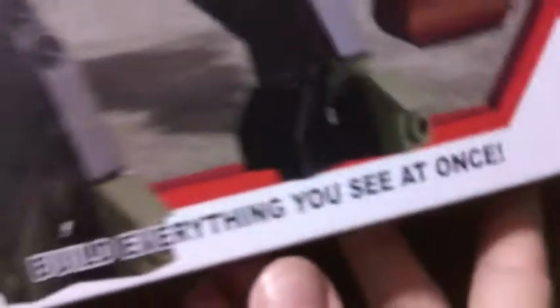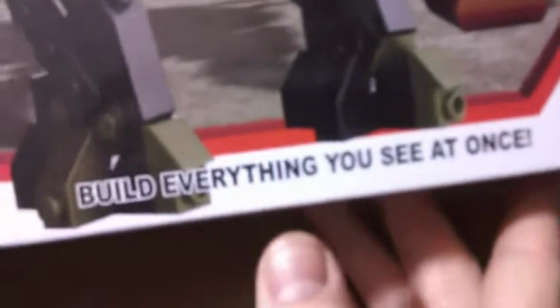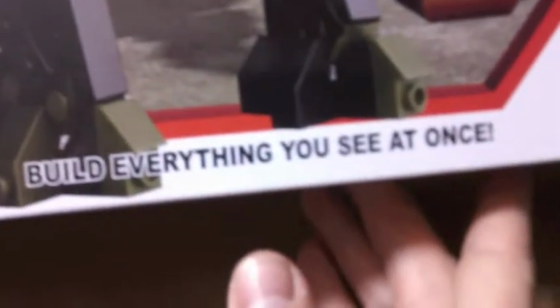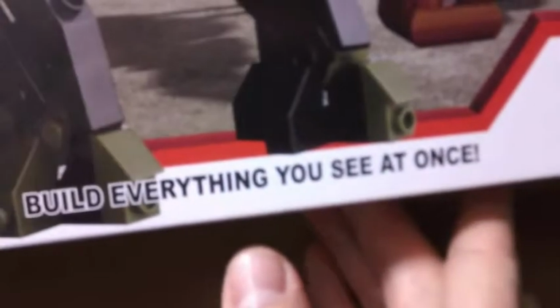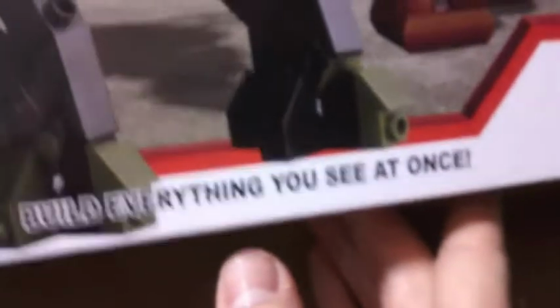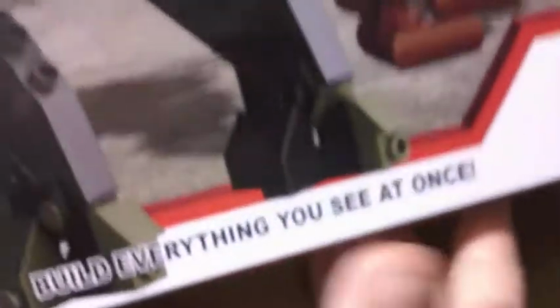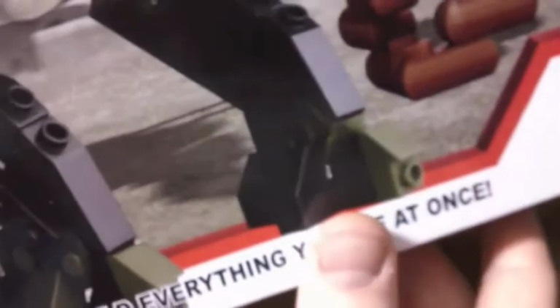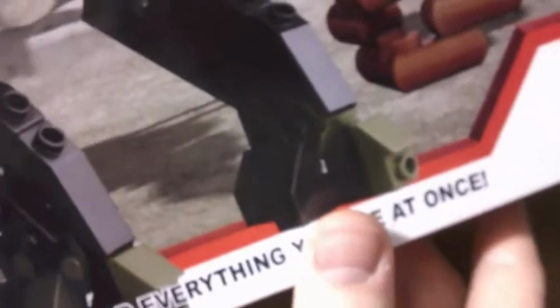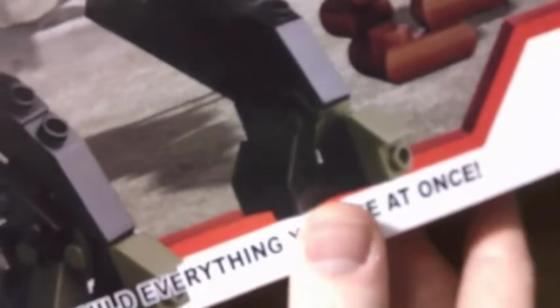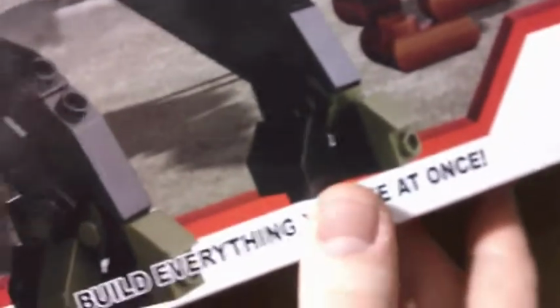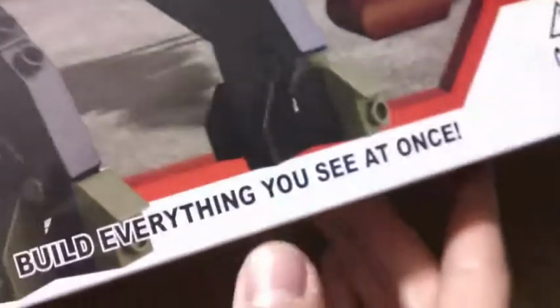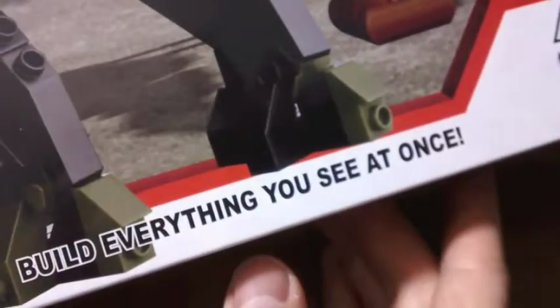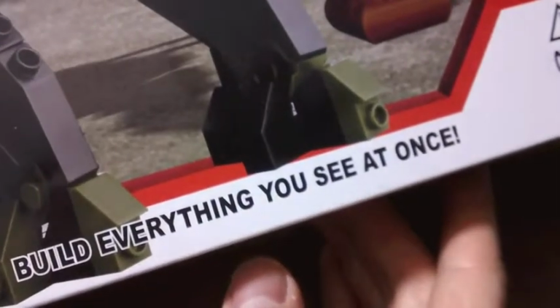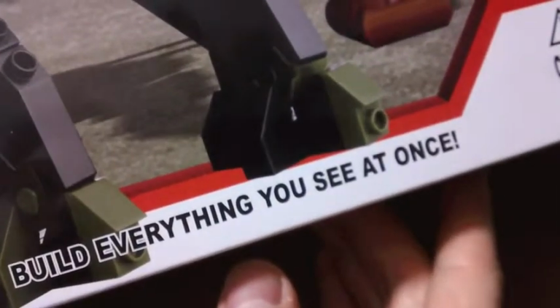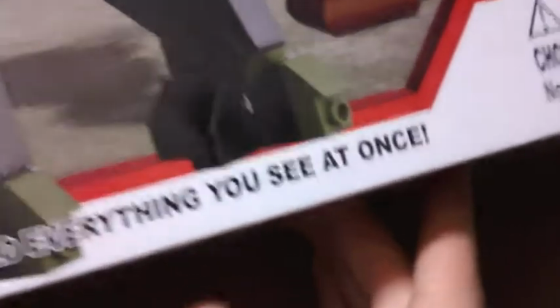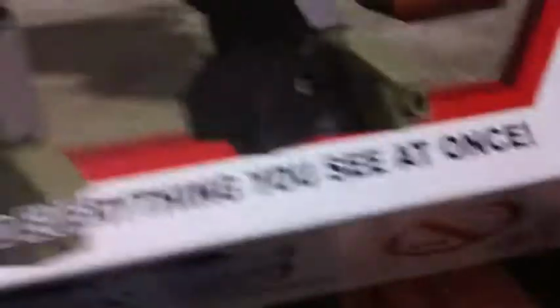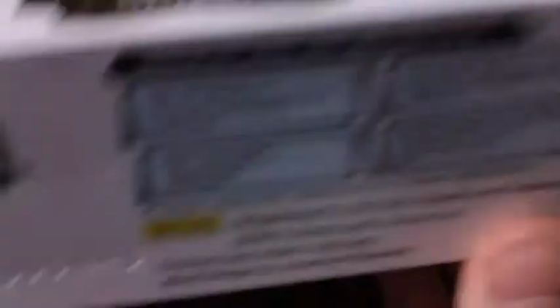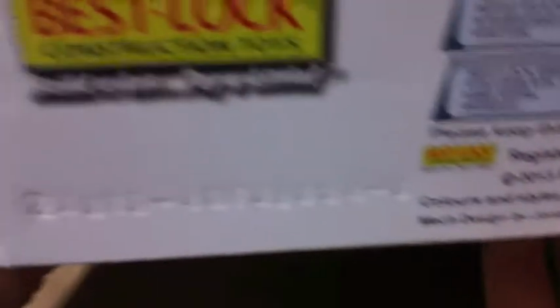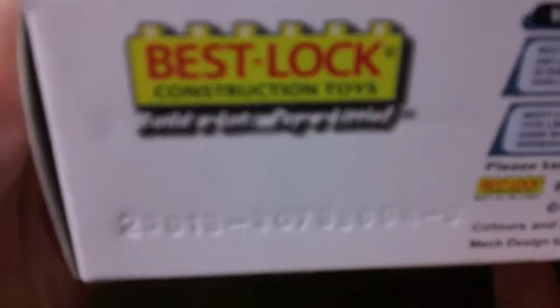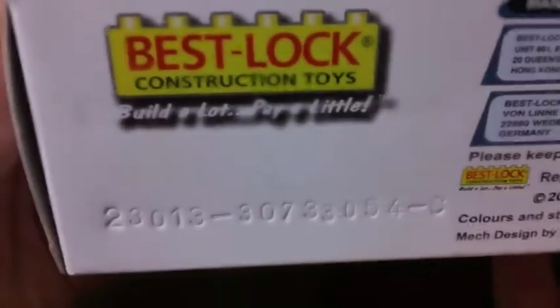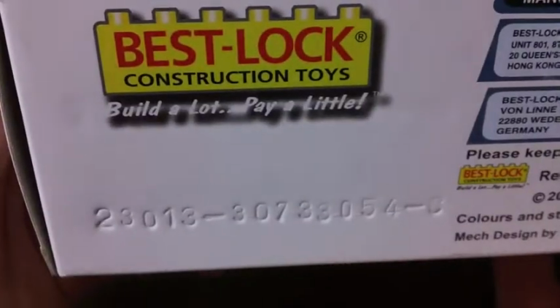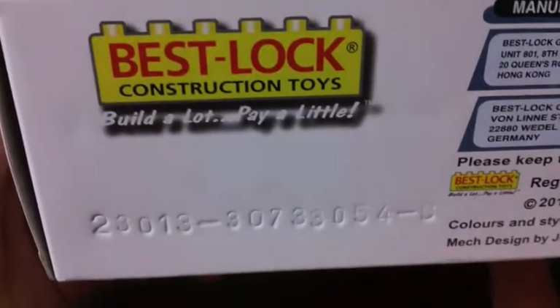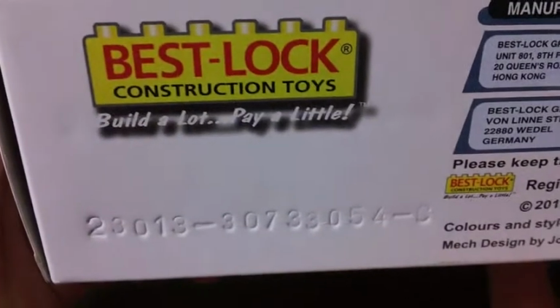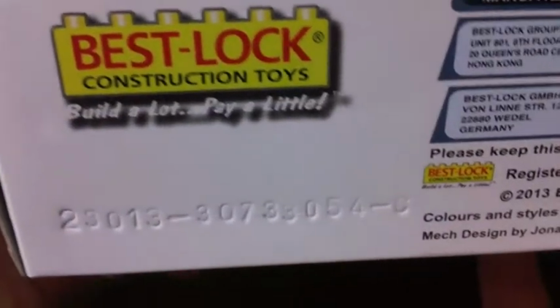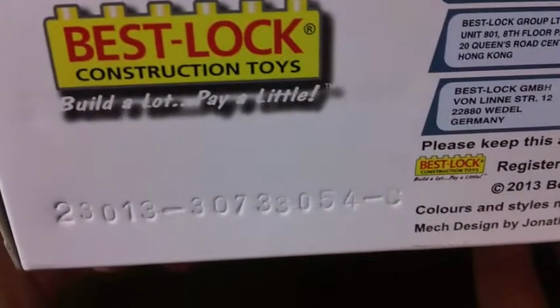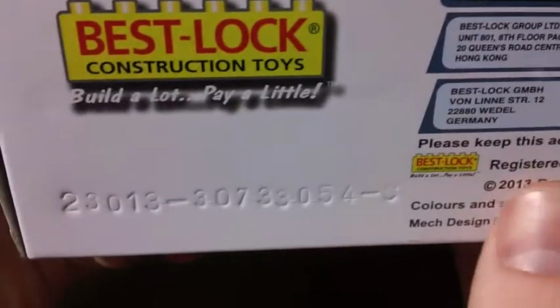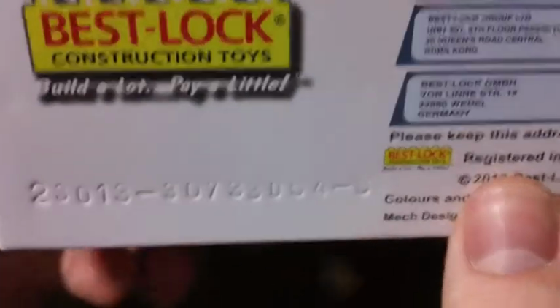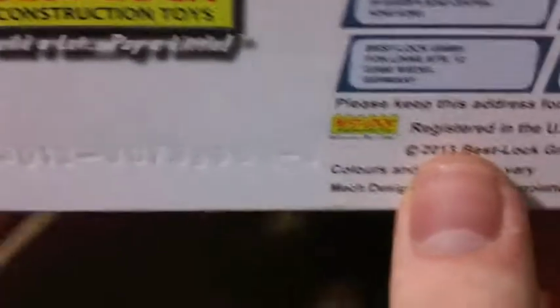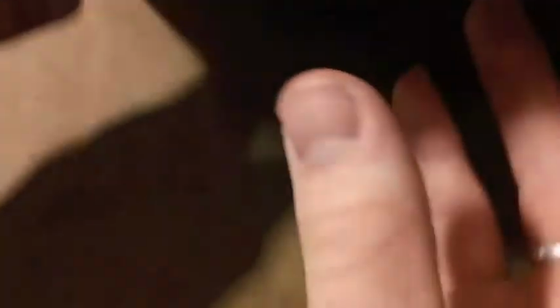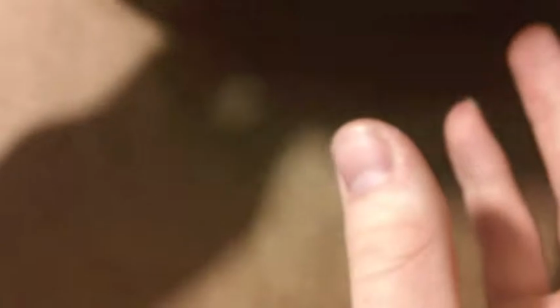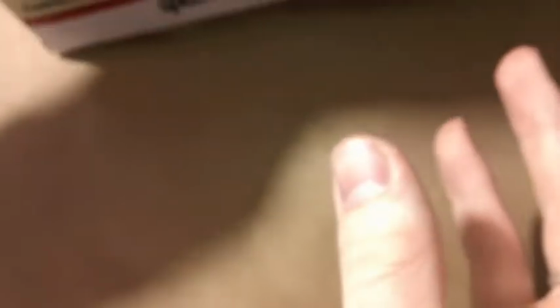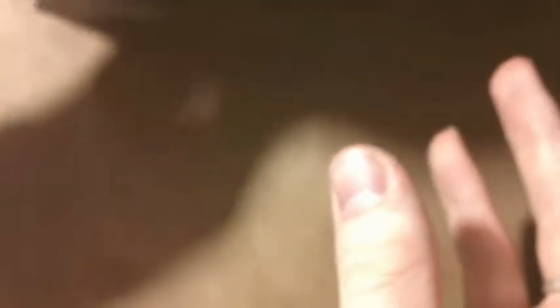It does build everything you see at once, which I guess some brands put pictures on the box that you can't actually build. You build a lot and pay a little, although you can't really build a lot either because the pieces are completely broken usually.